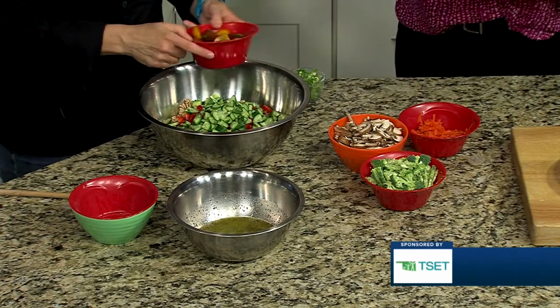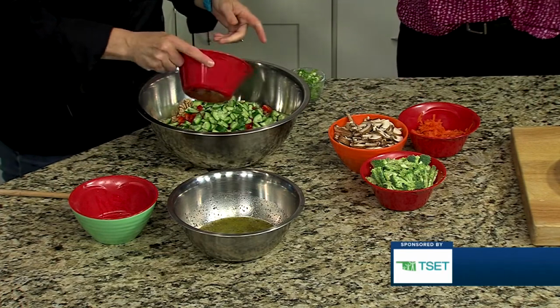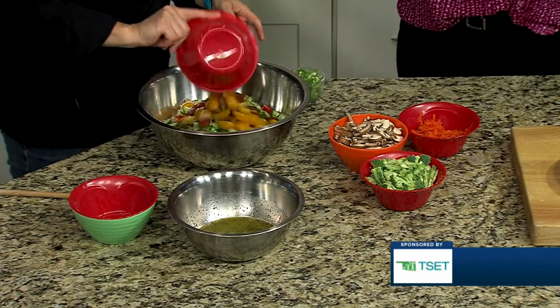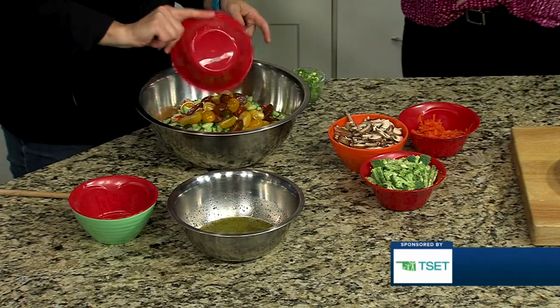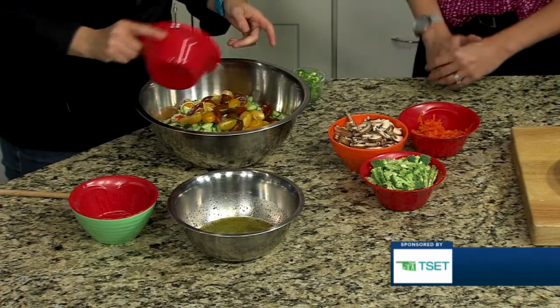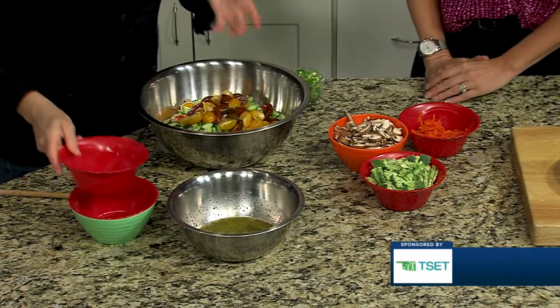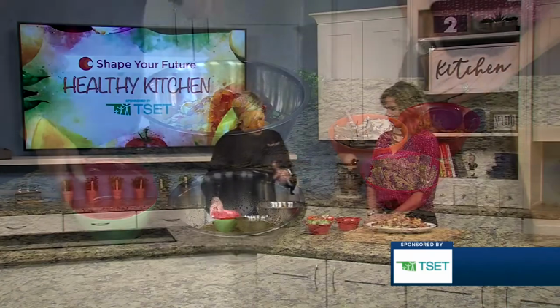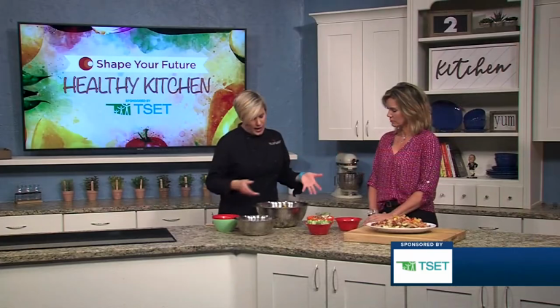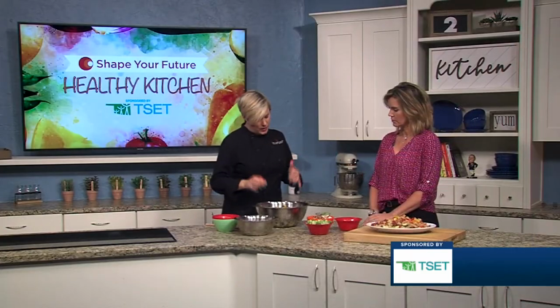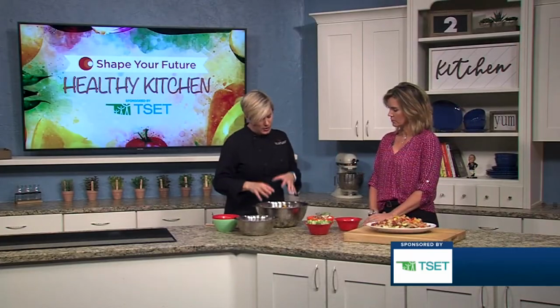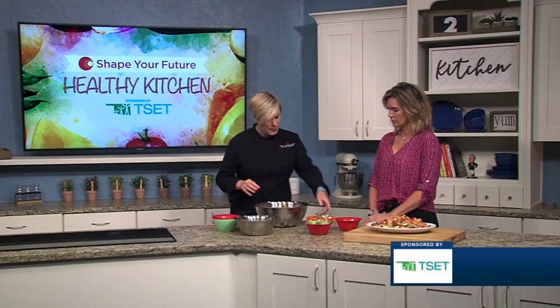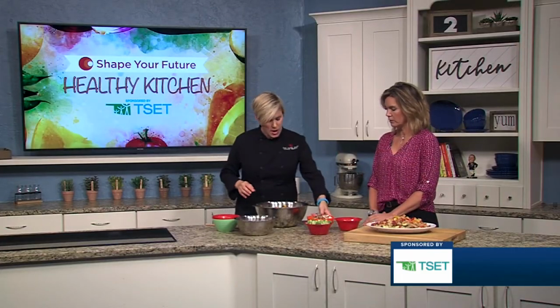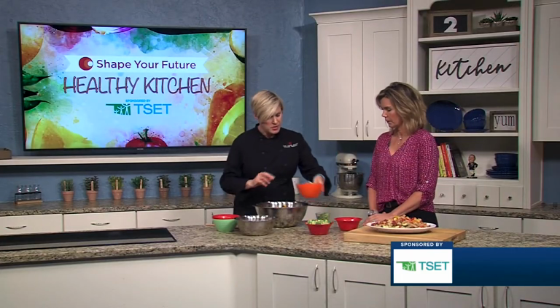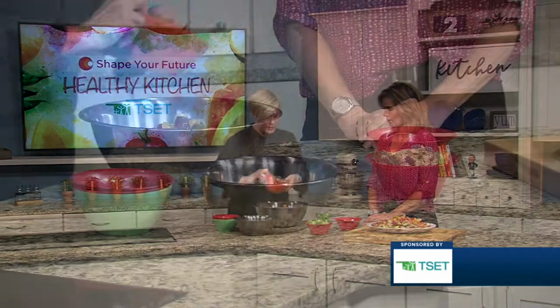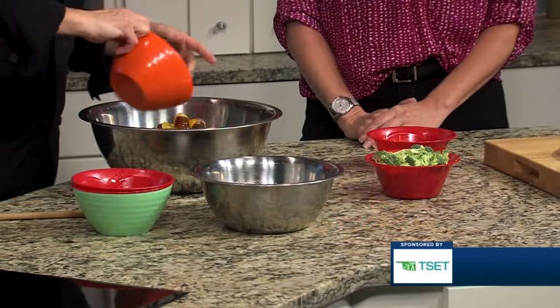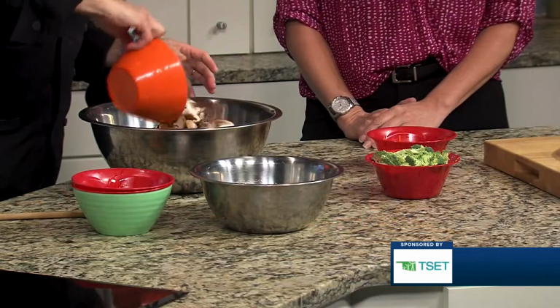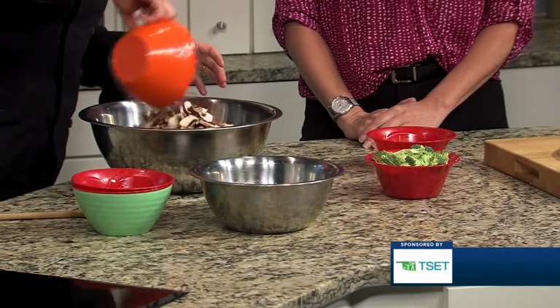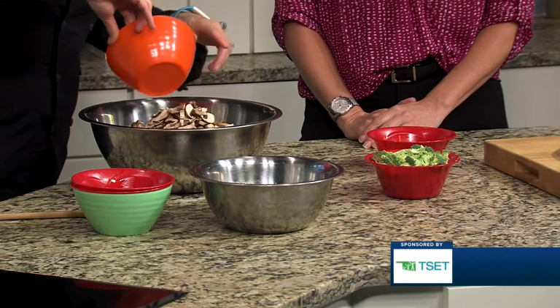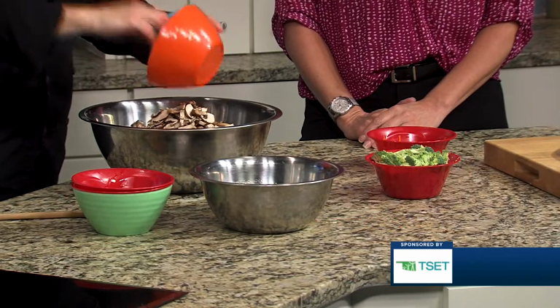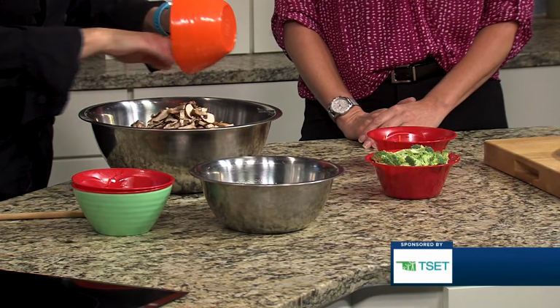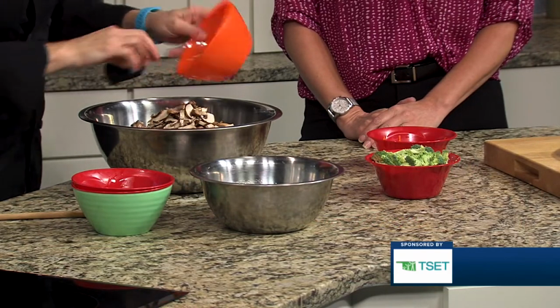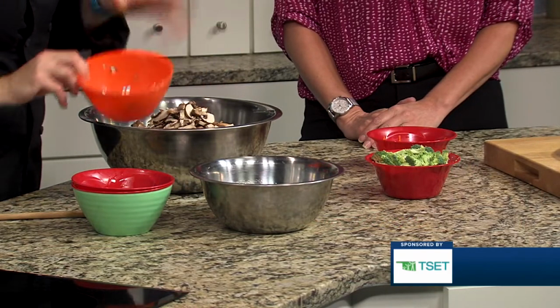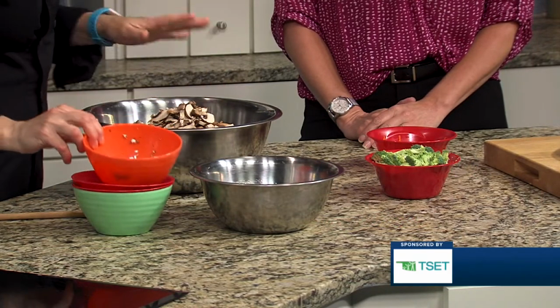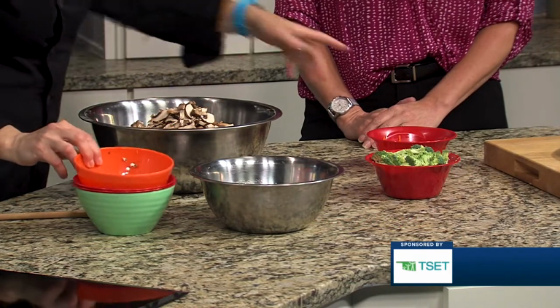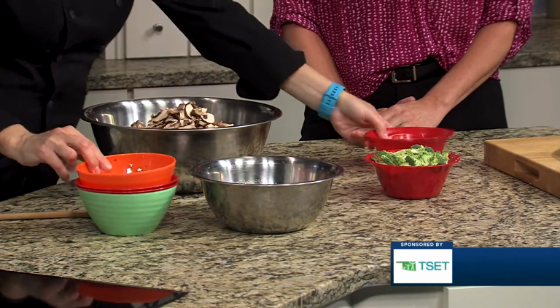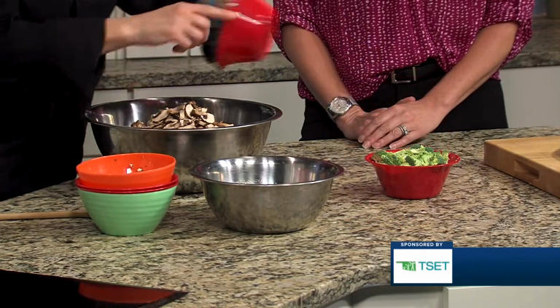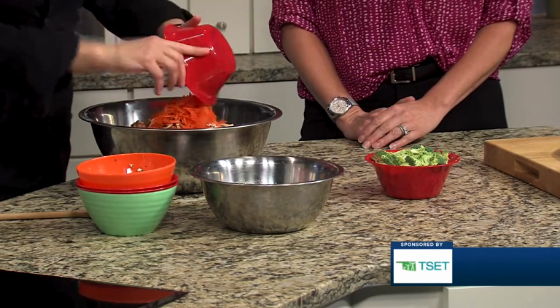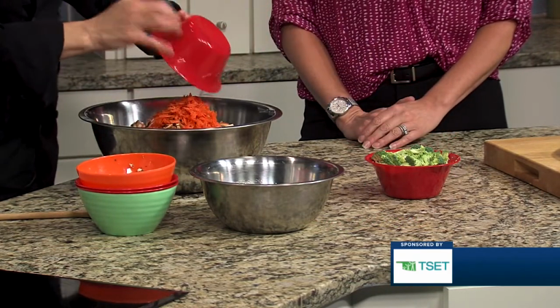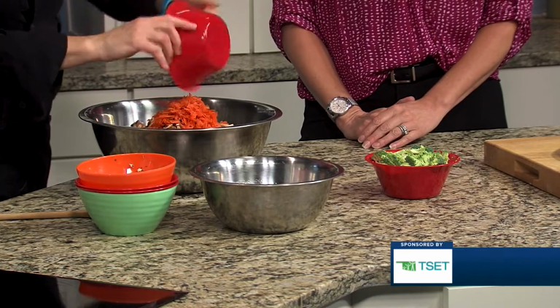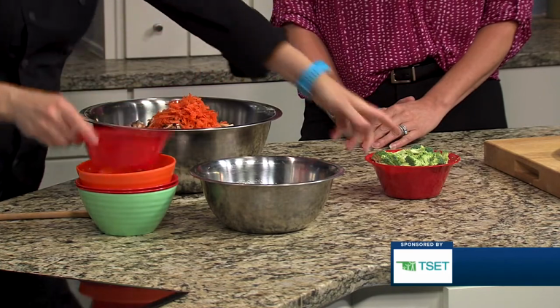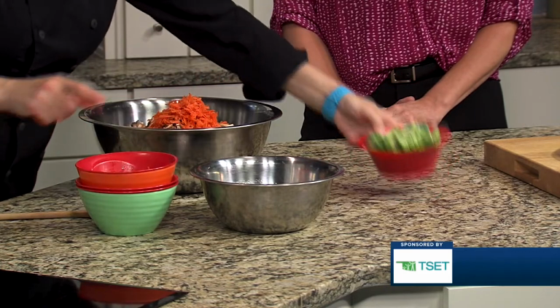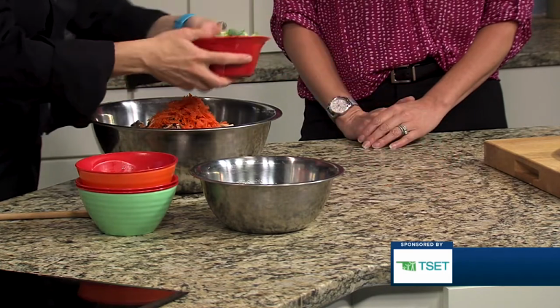It just looks good and tastes good. We're adding red pepper, cucumber, some little heirloom tomatoes — red and yellow — some fresh mushroom, which I absolutely love in a pasta salad, shredded carrot, and shredded broccoli.